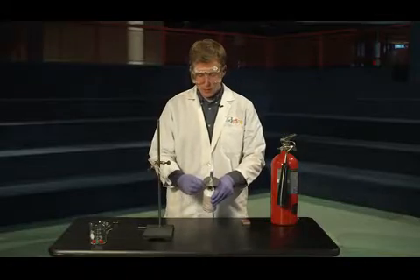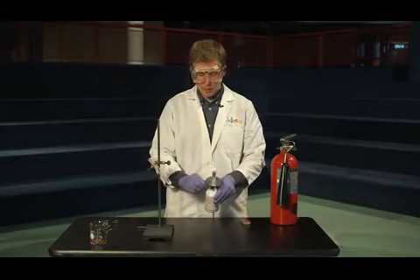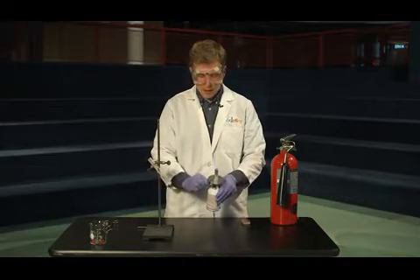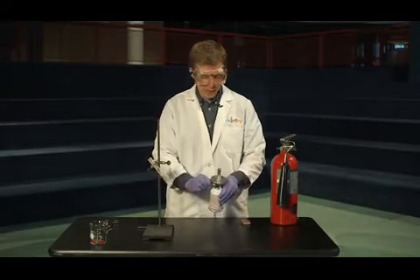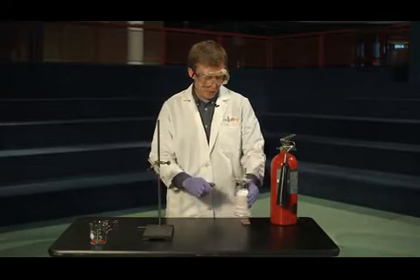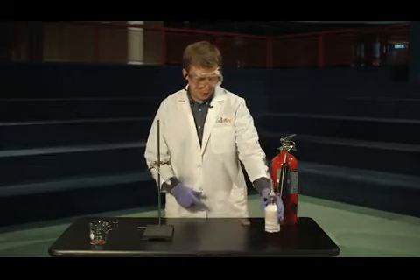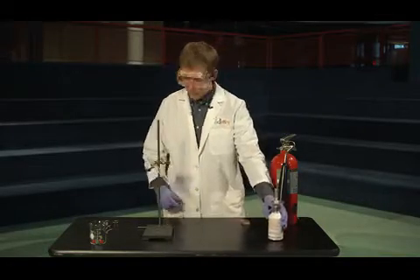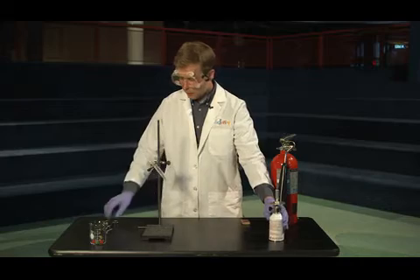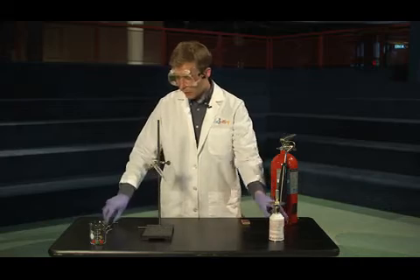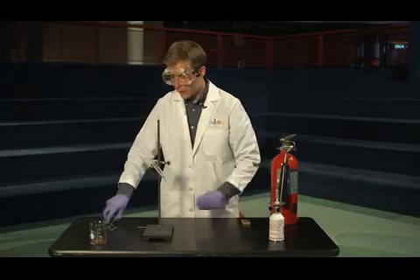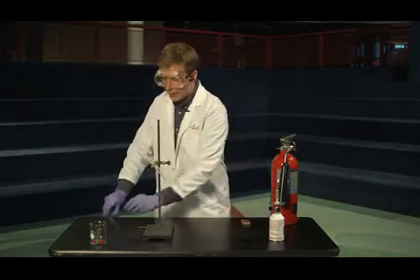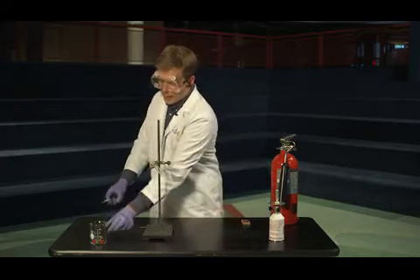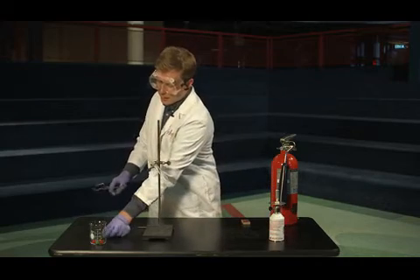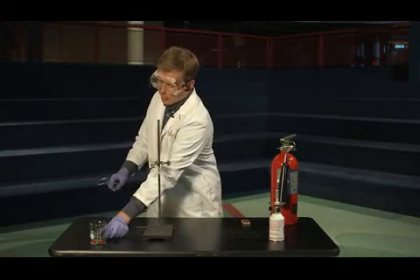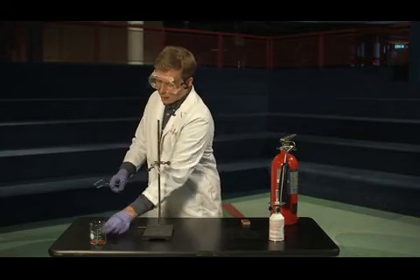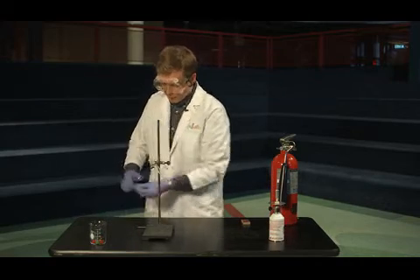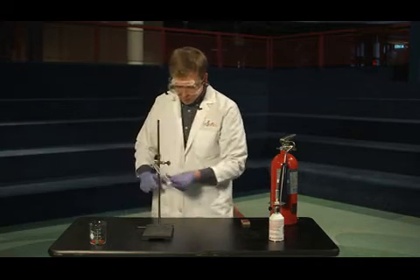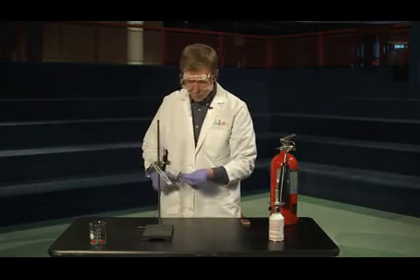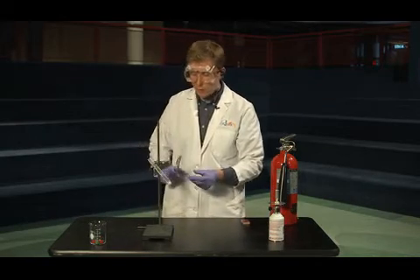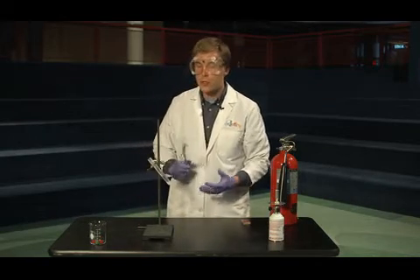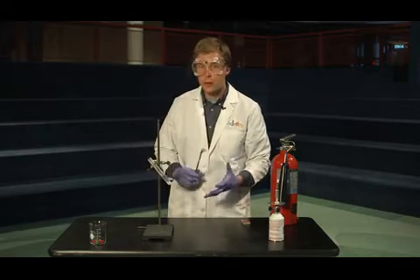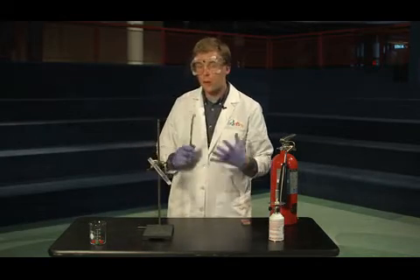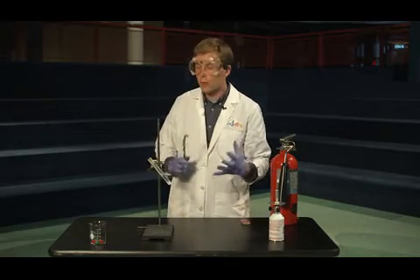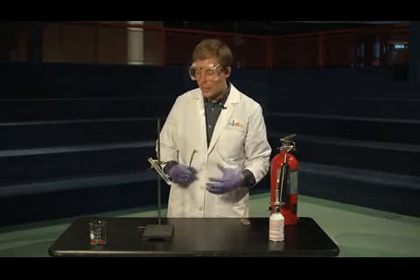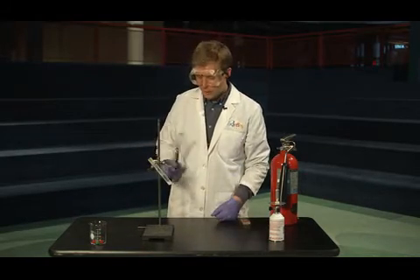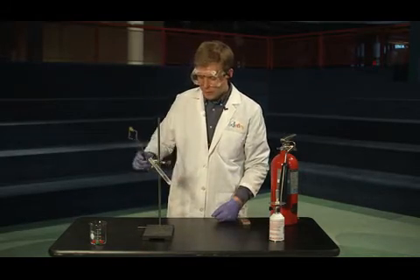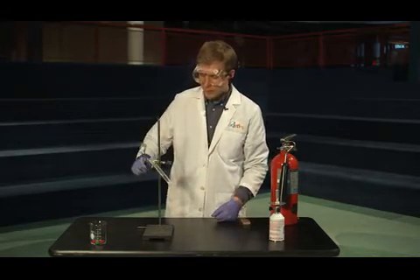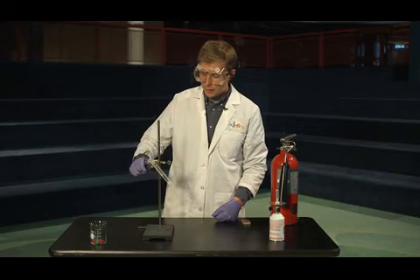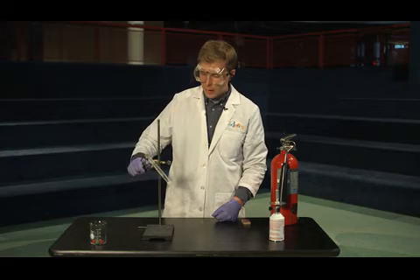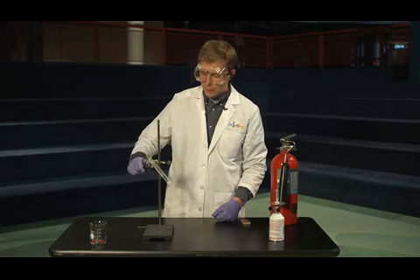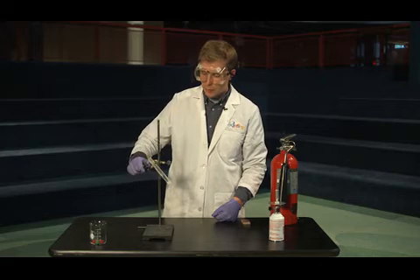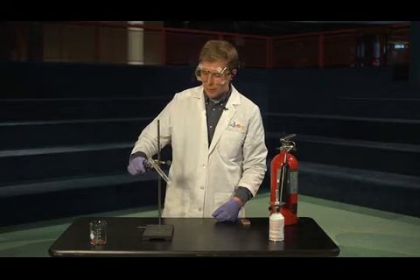Now that our oxidizer is molten we're going to go ahead and add a gummy bear. Gummy bears, as you know, are made of sugar and hold a lot of energy. Let's see what happens when we drop it inside.